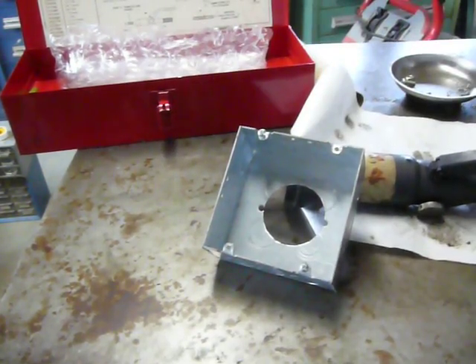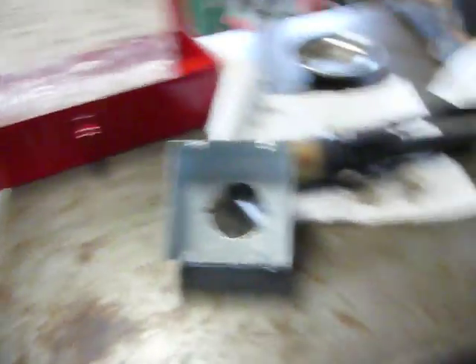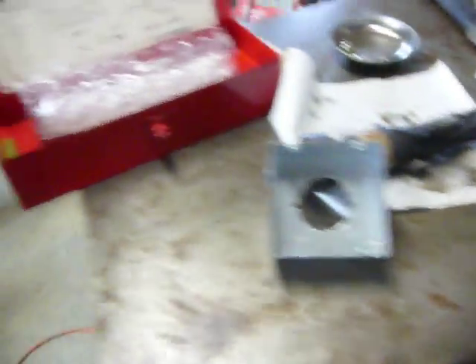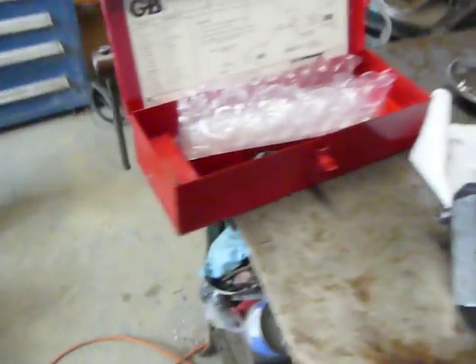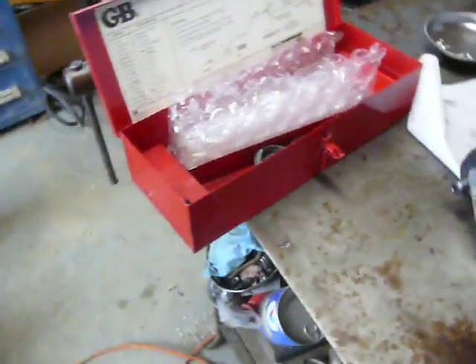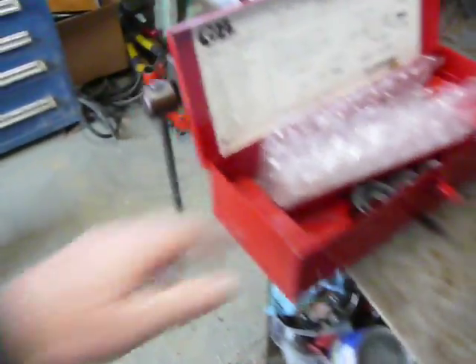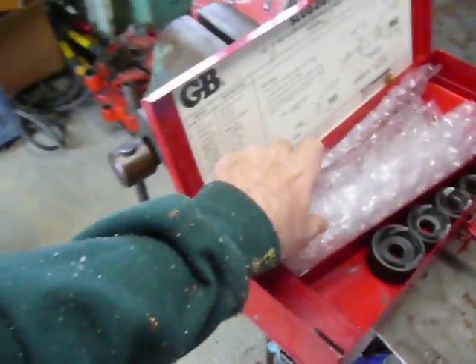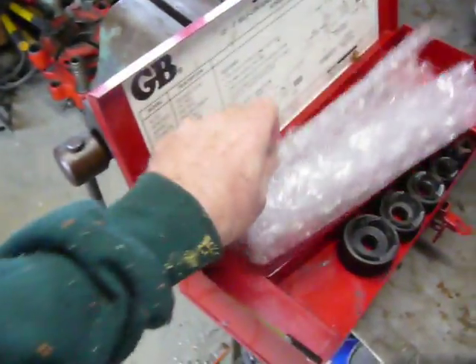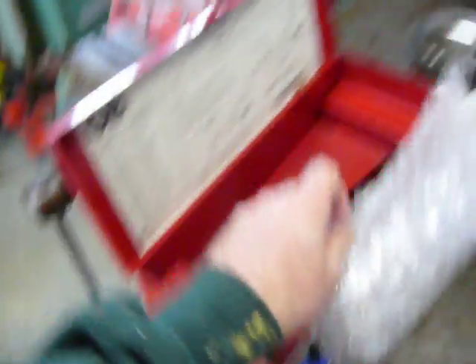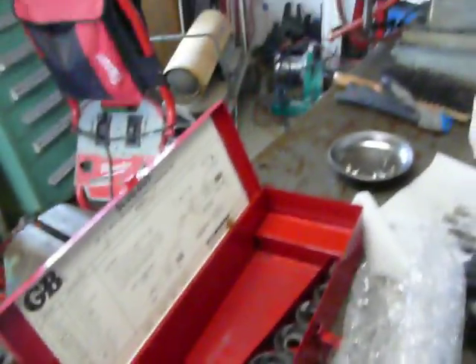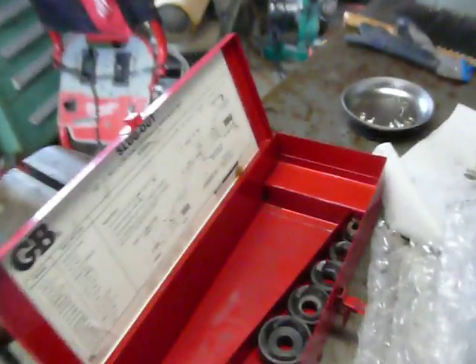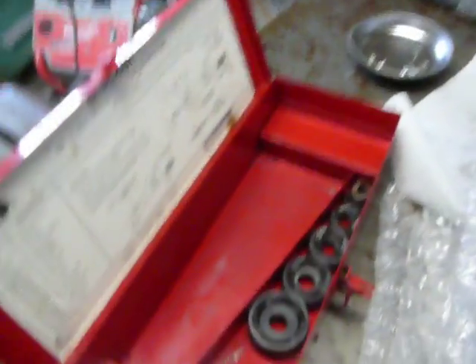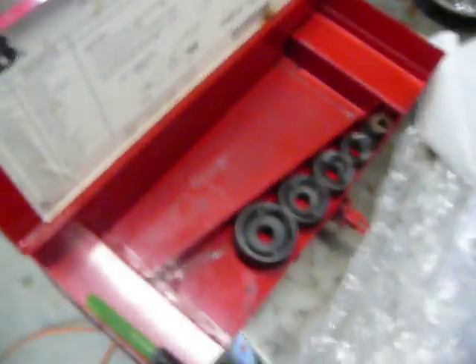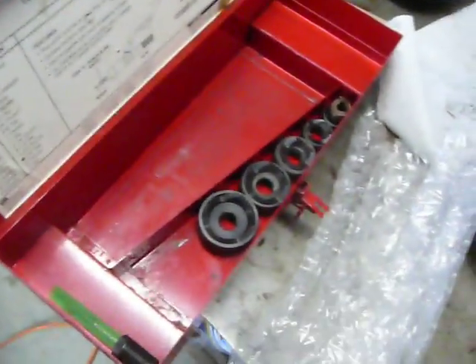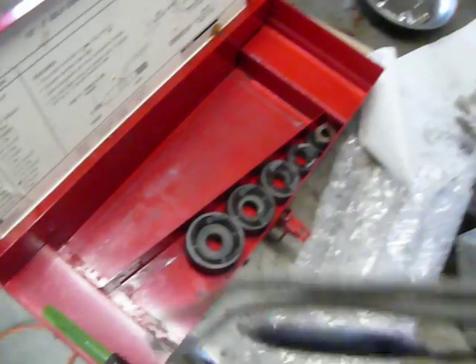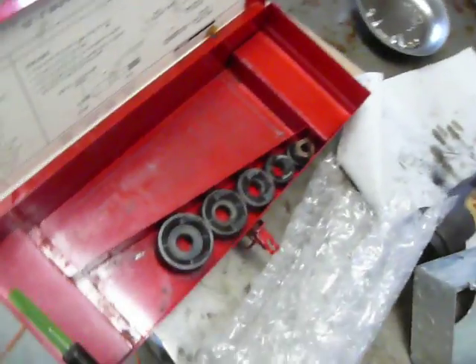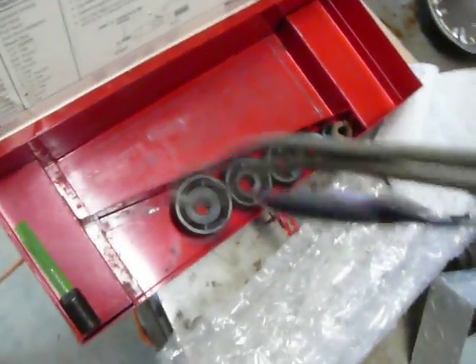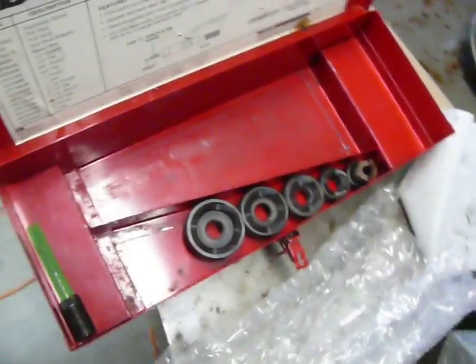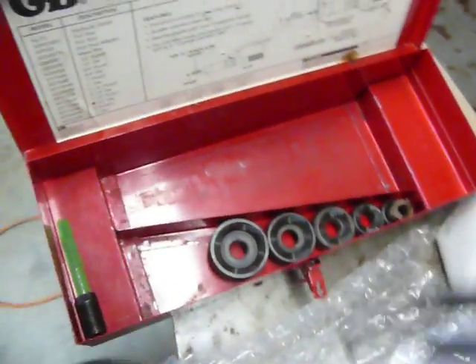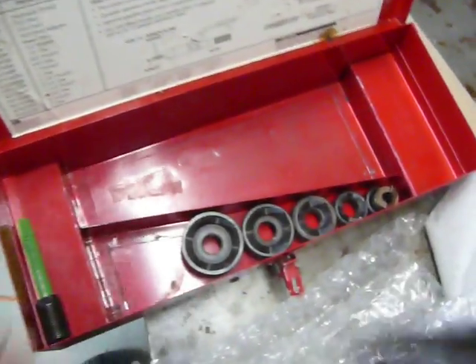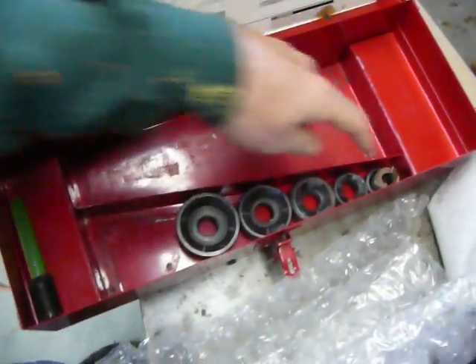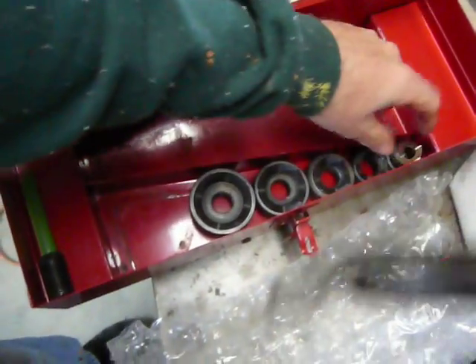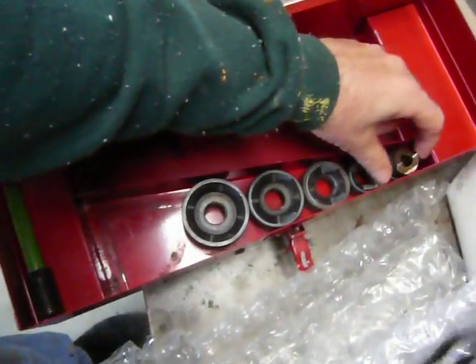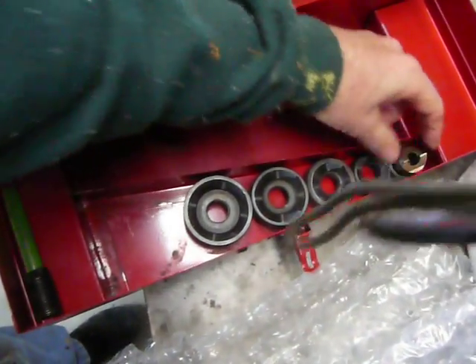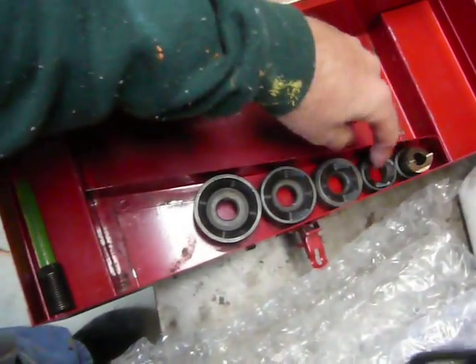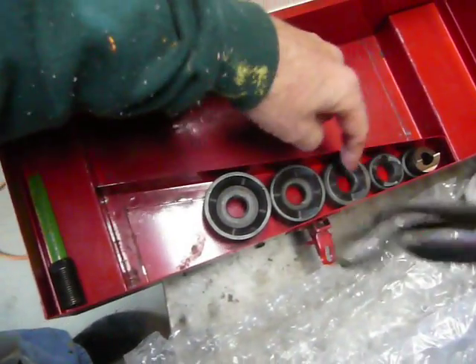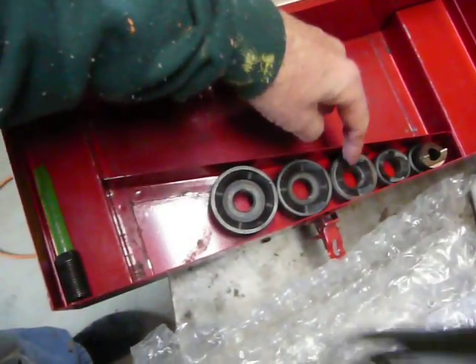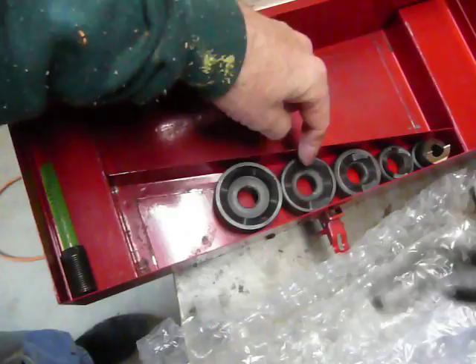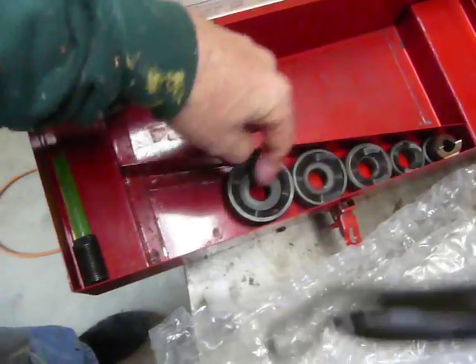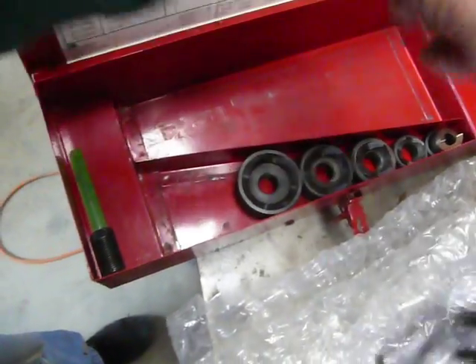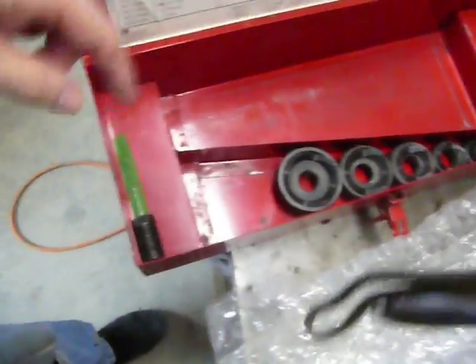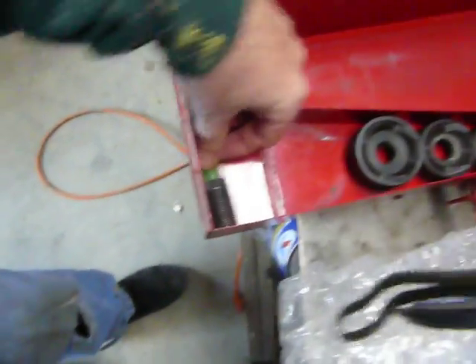Here is the set itself. Half inch is a slug buster, three quarter, one, one quarter, one and a half, two inches down there.